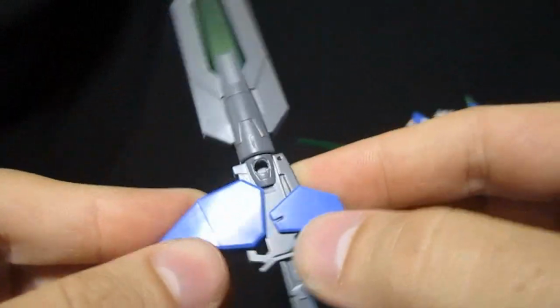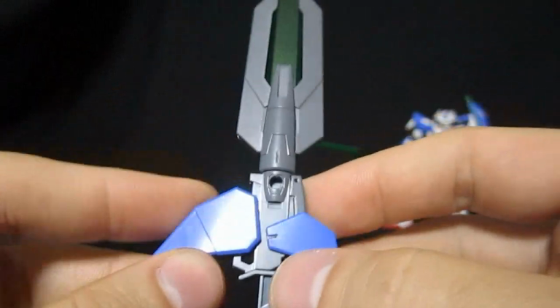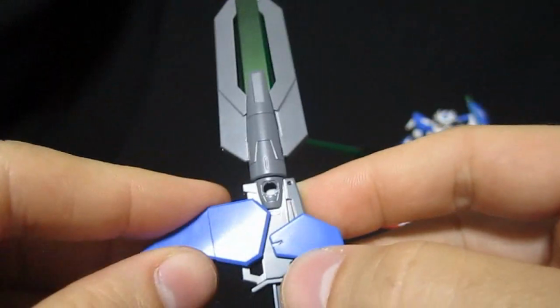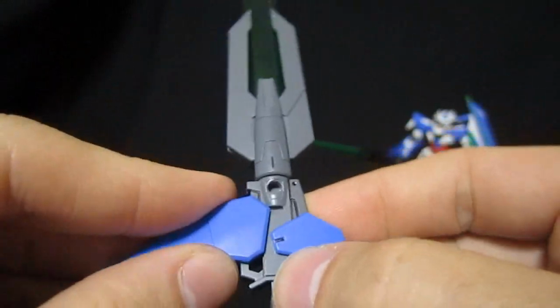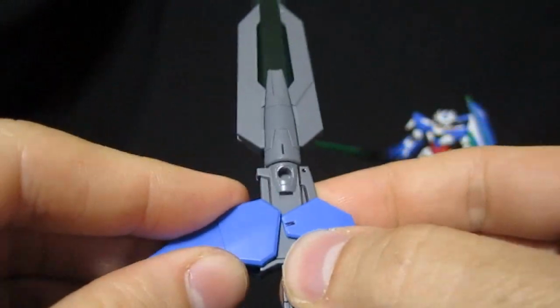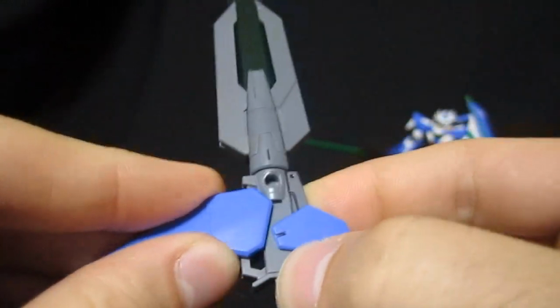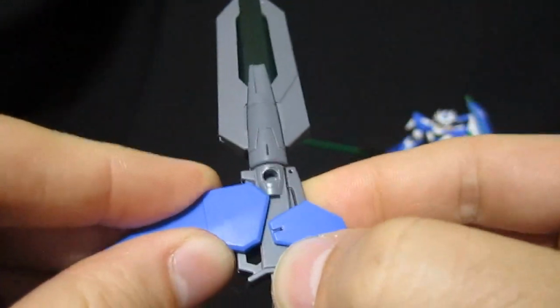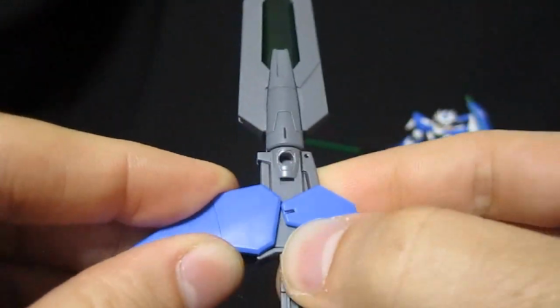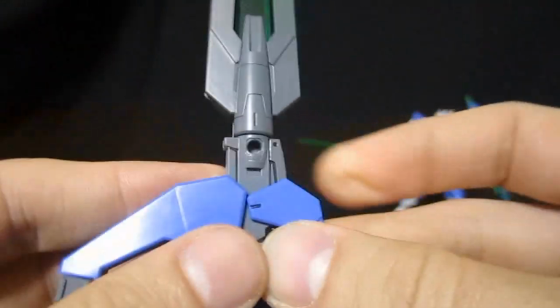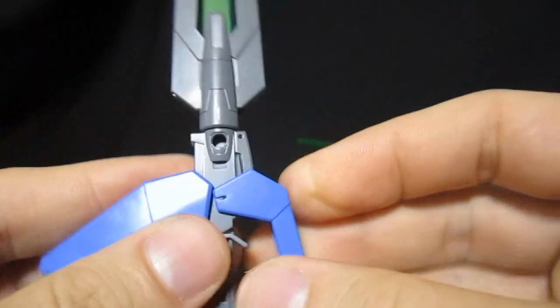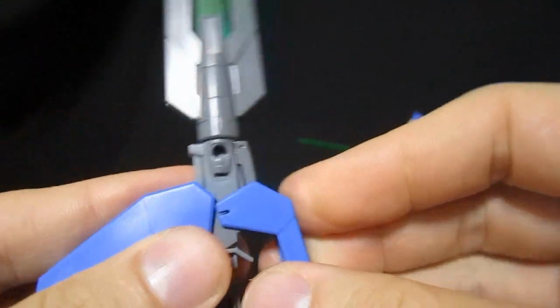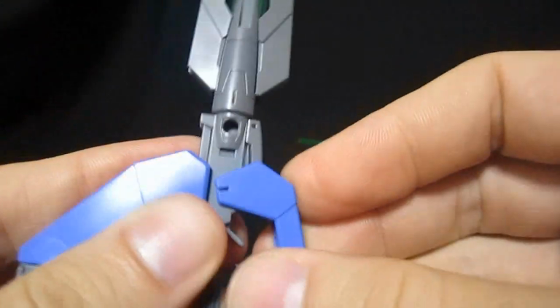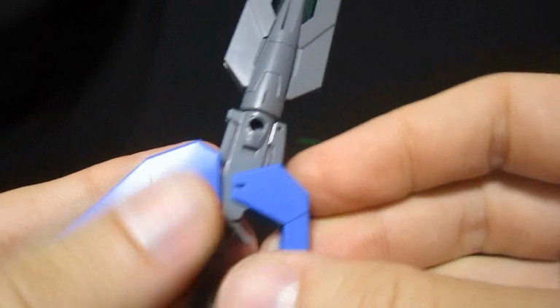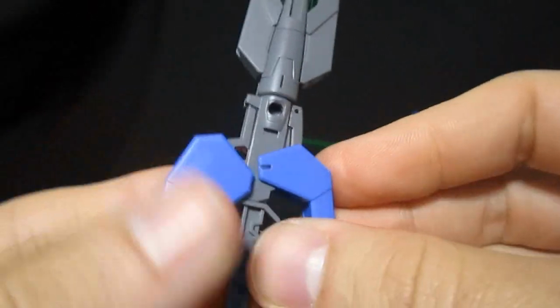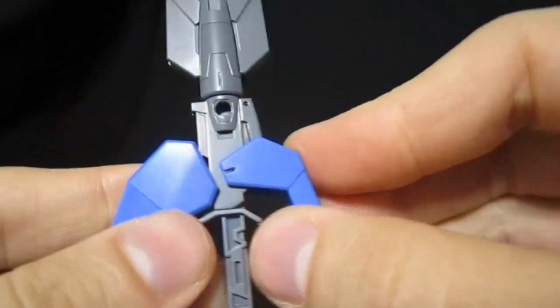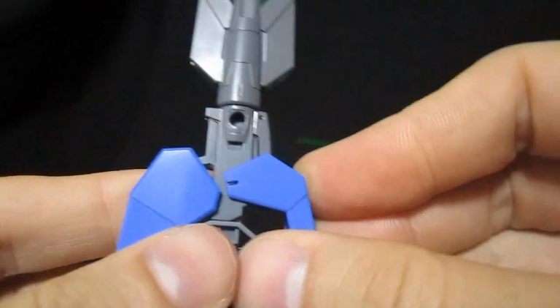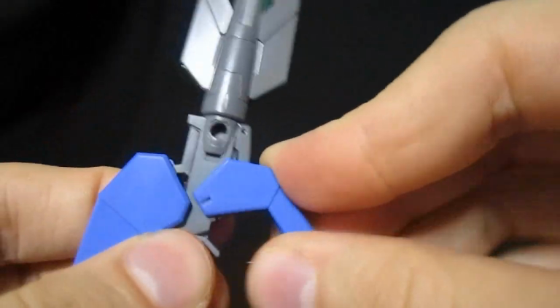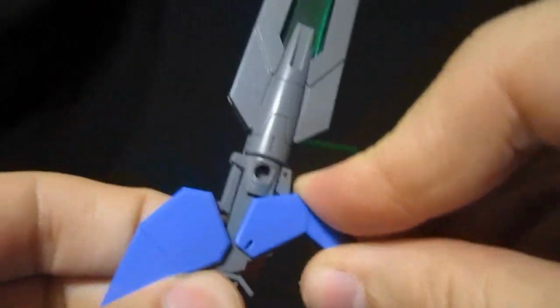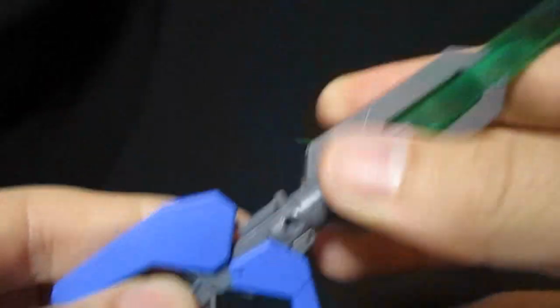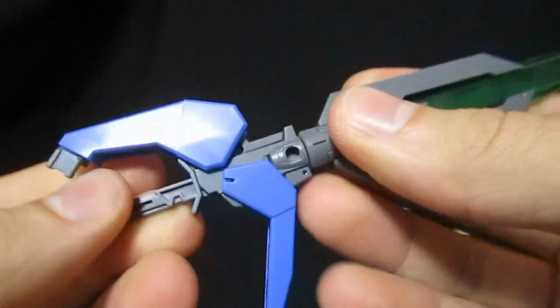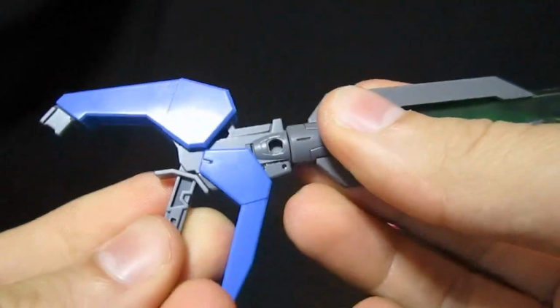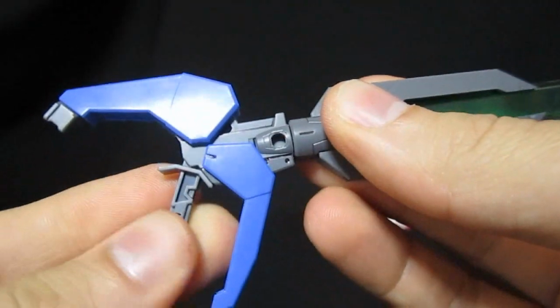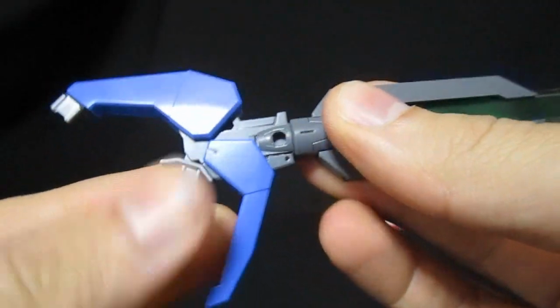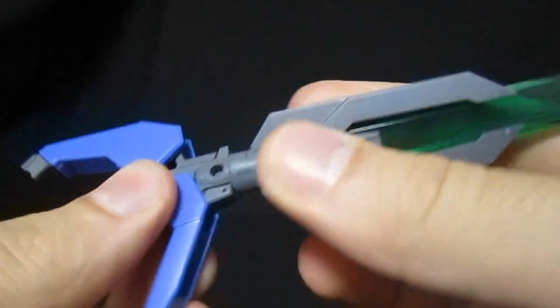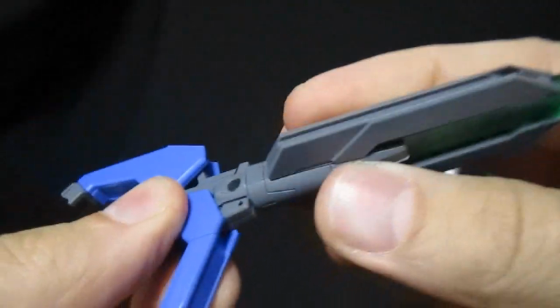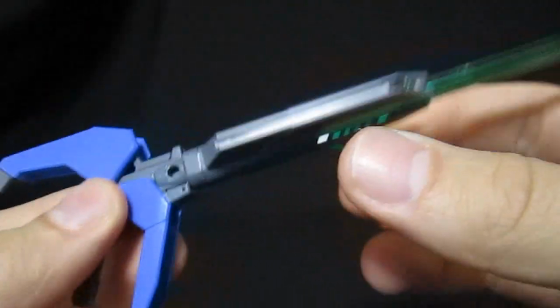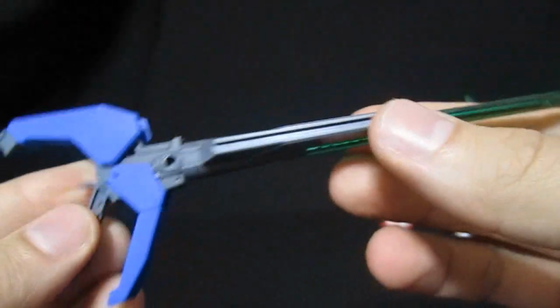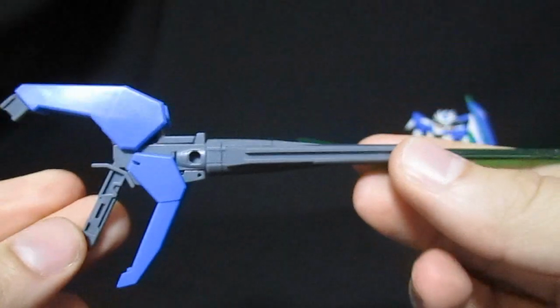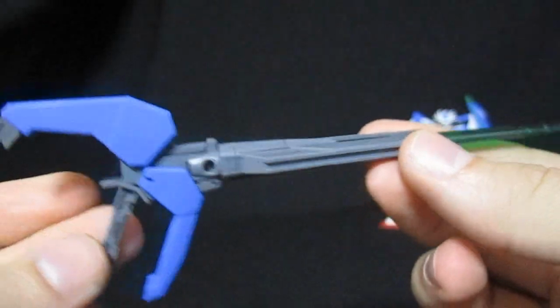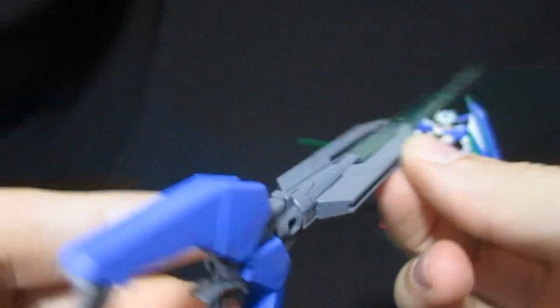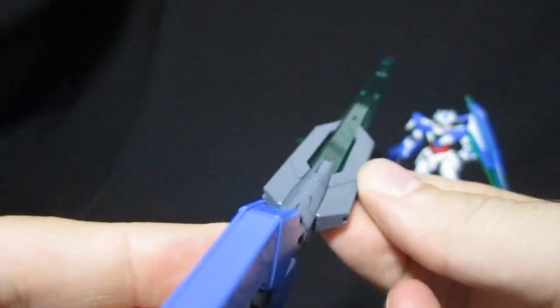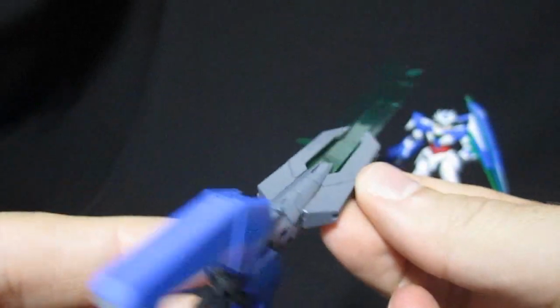You're able to swing this up, and you'll notice that it's on a slider mechanism there. If you want to put it into rifle mode, you bend that down, bend the handle down, turn that, and all of a sudden you have a blaster.